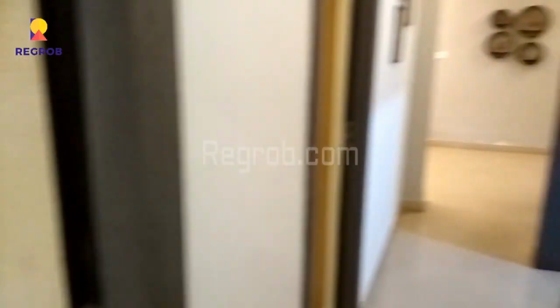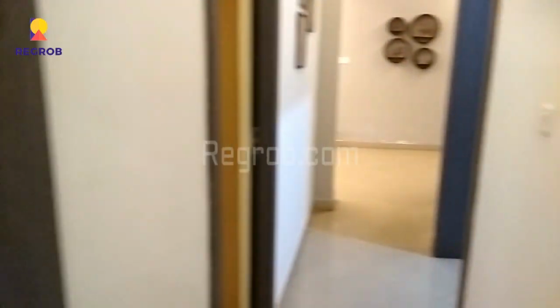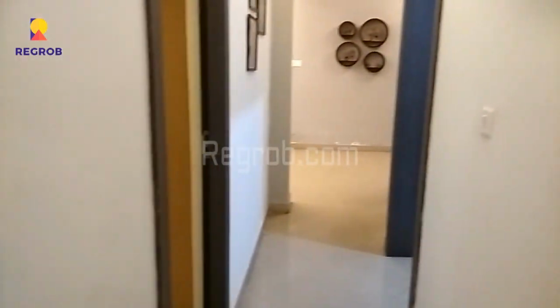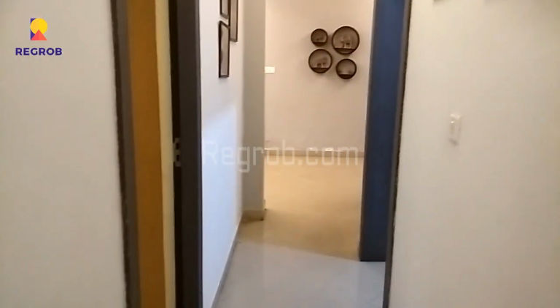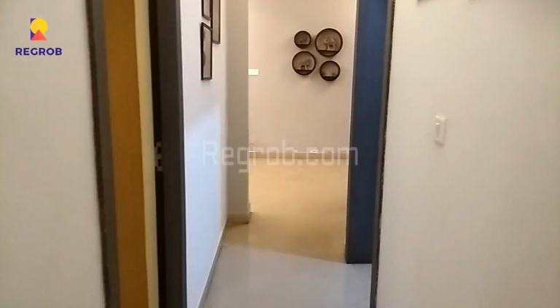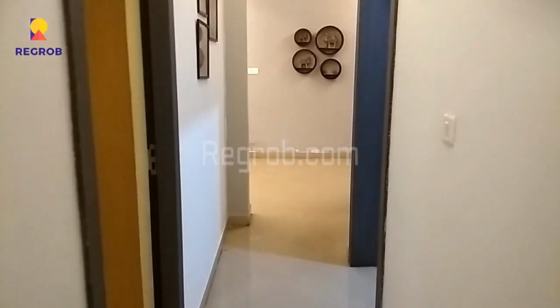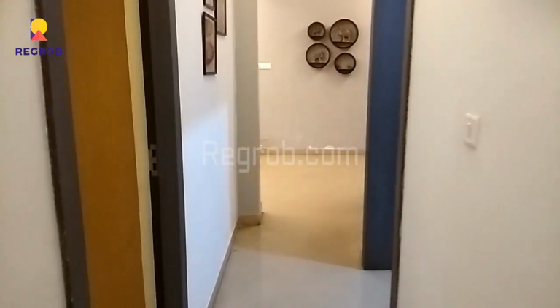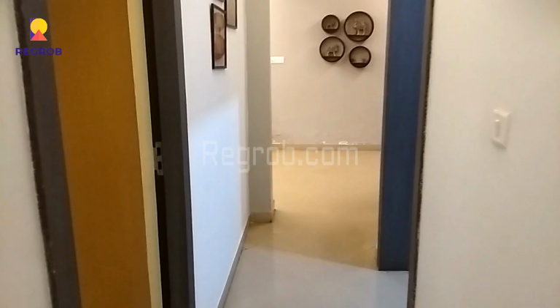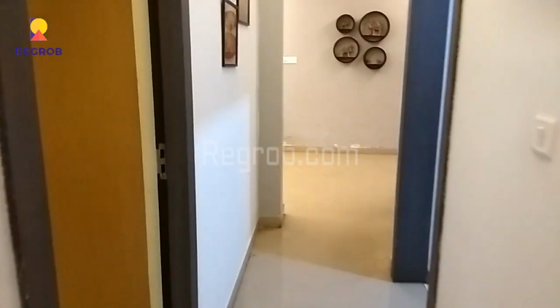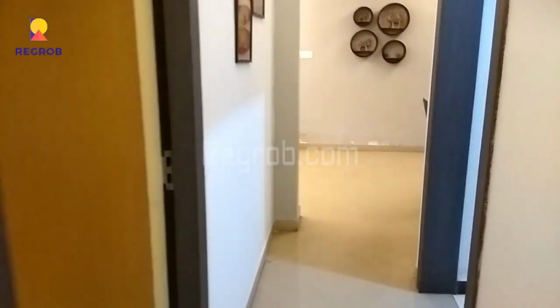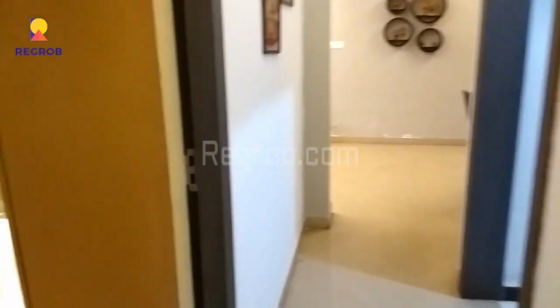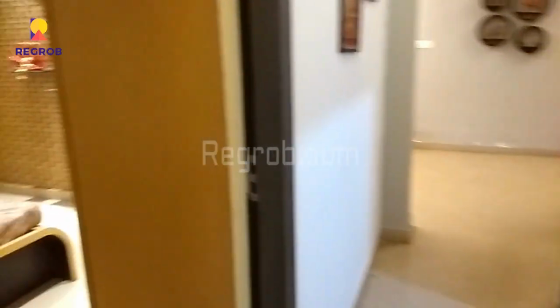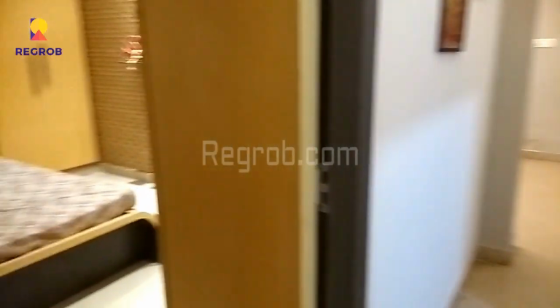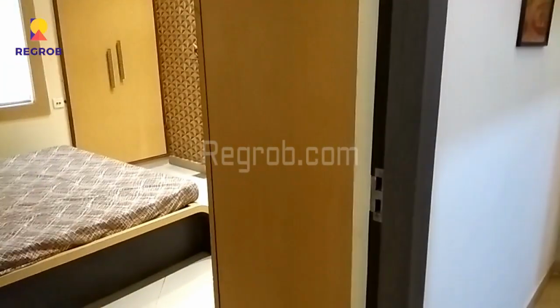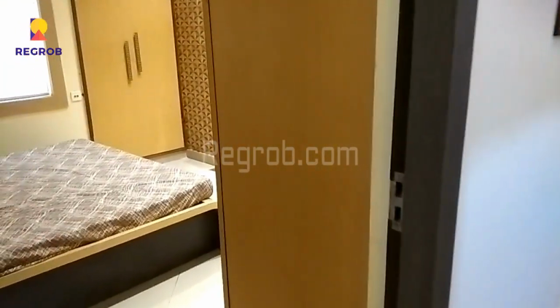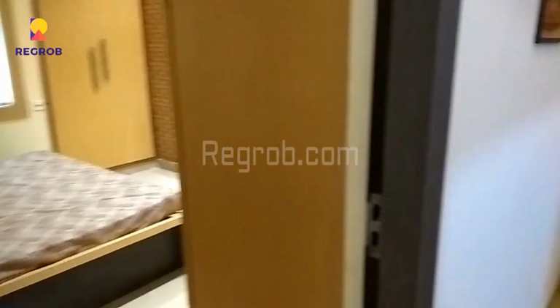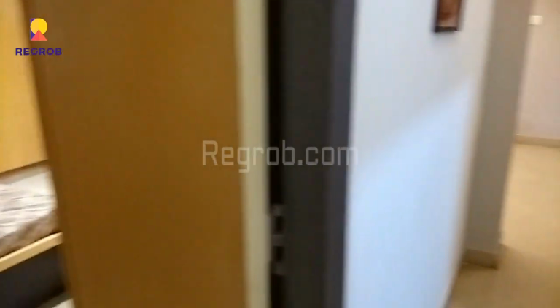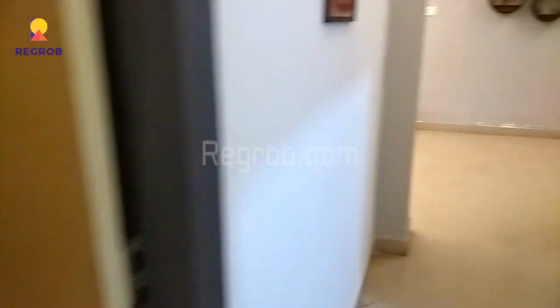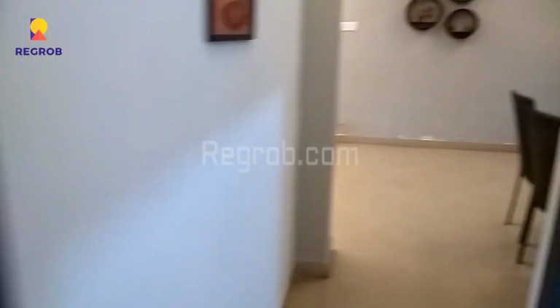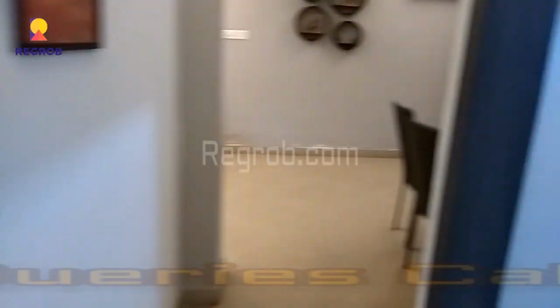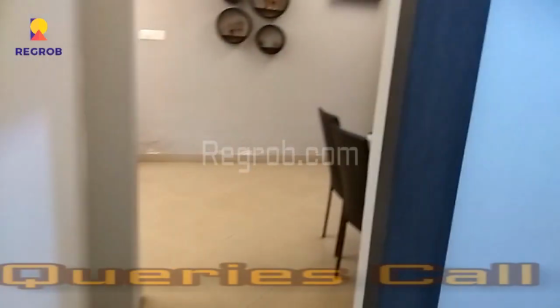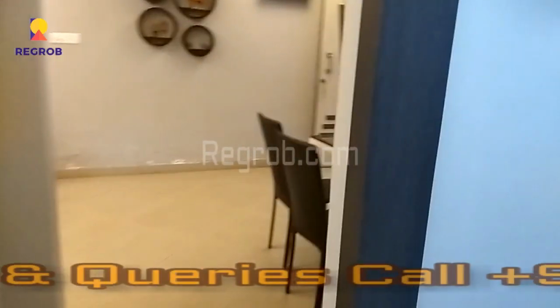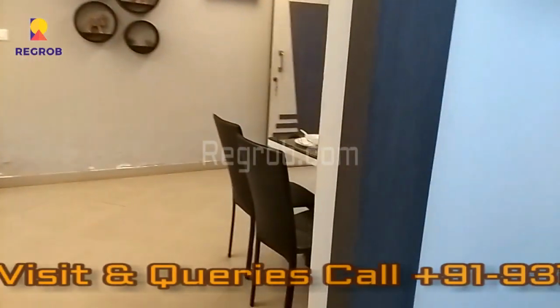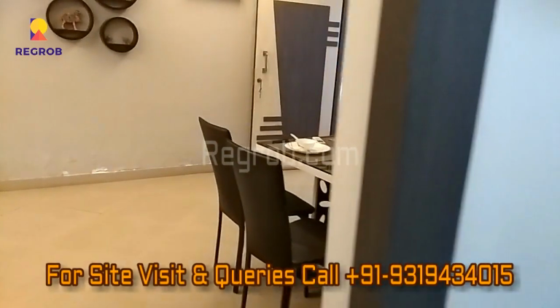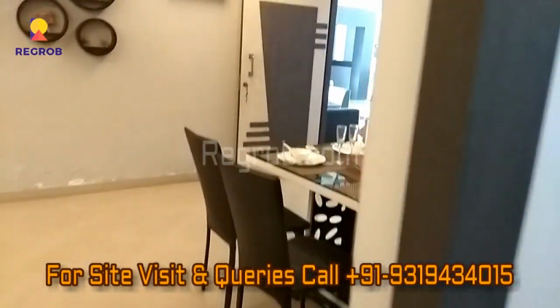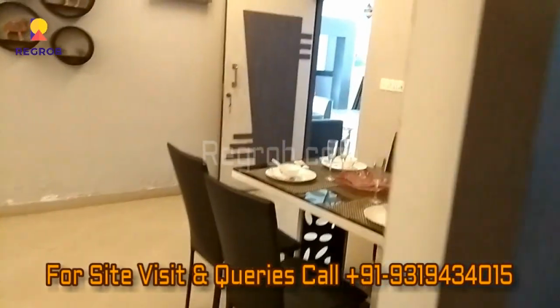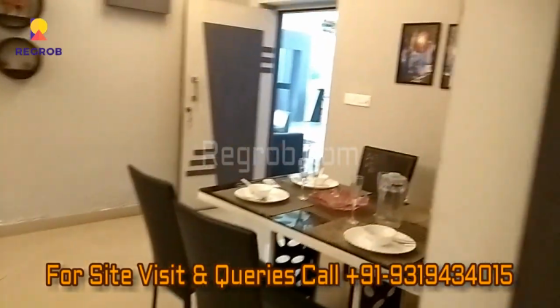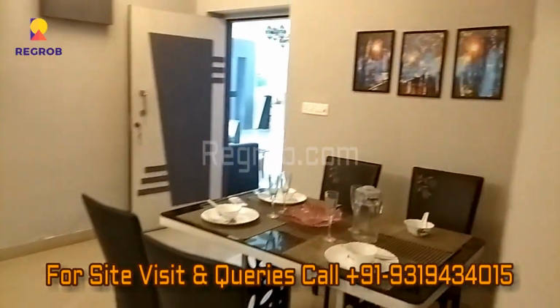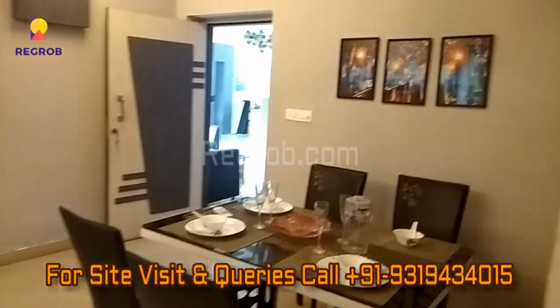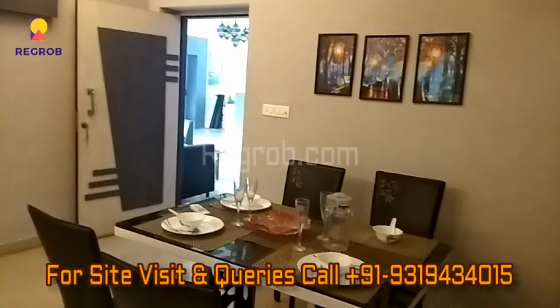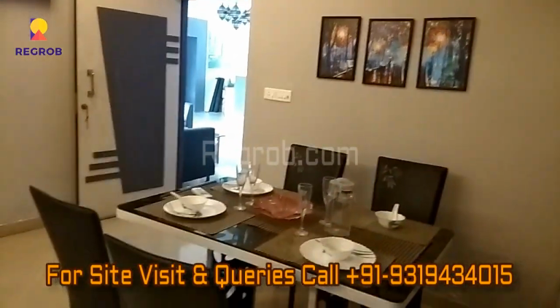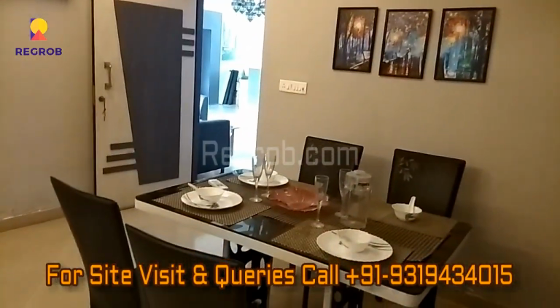Thank you friends for watching this video. For more real estate videos and updates you can subscribe to our channel, and for site visits and queries you can call us at the given number. Thank you.